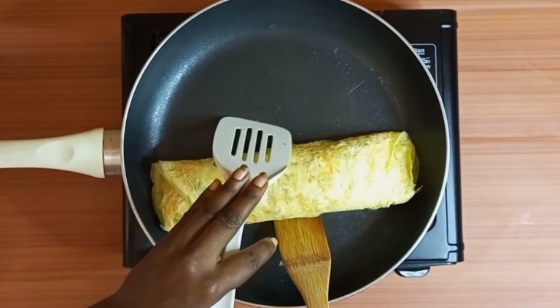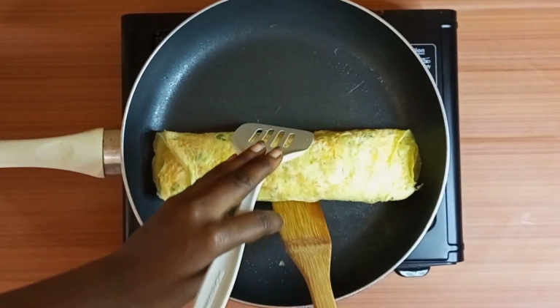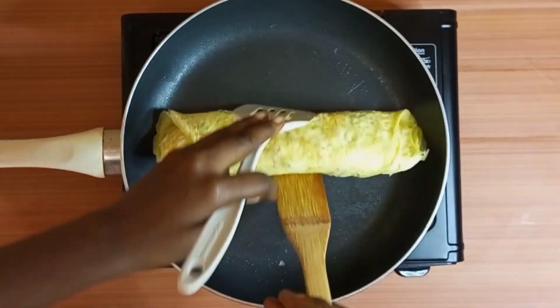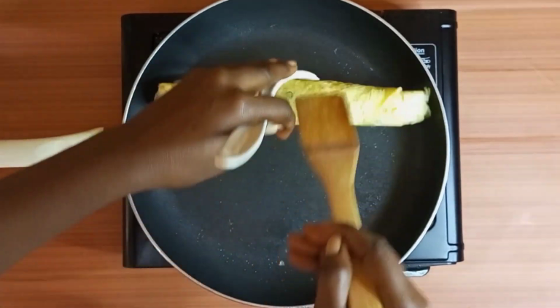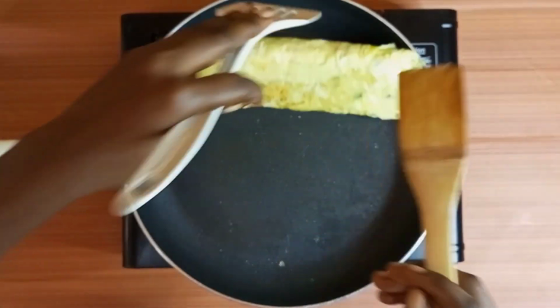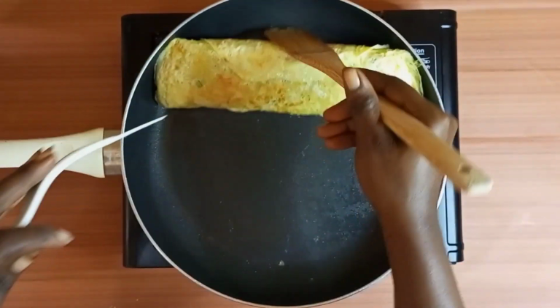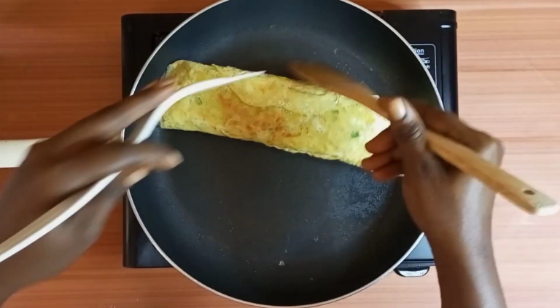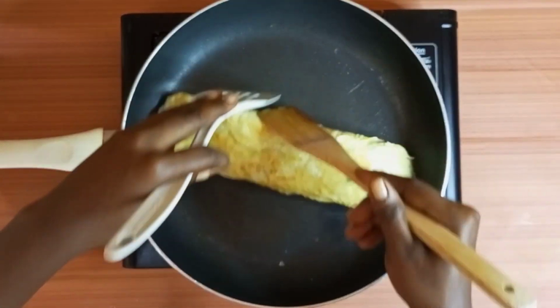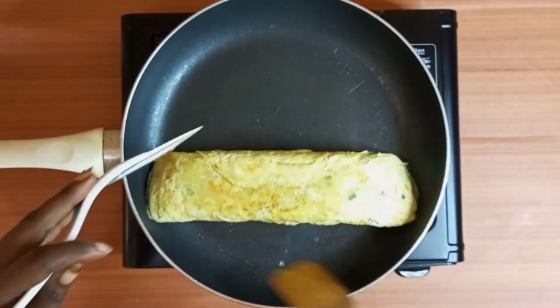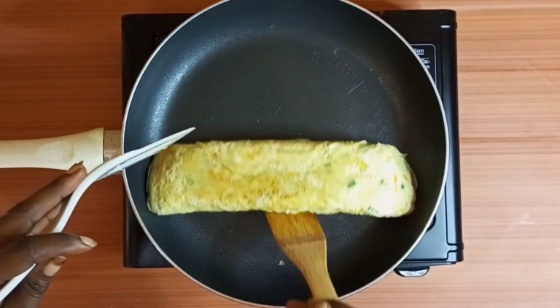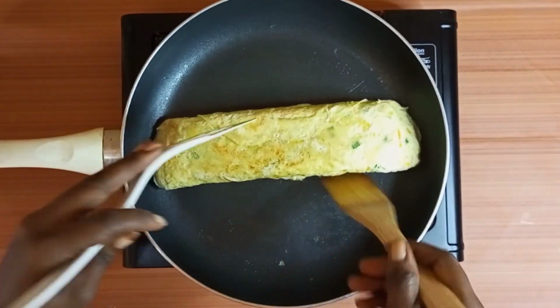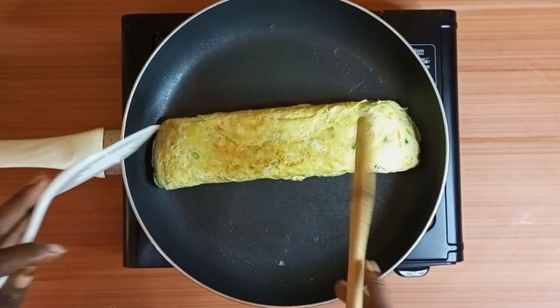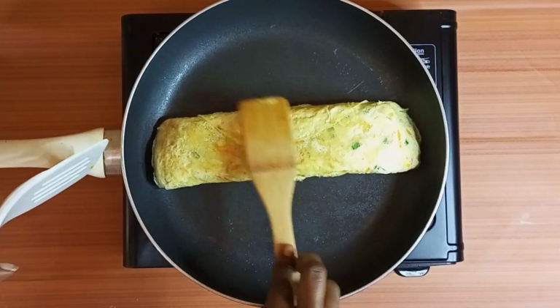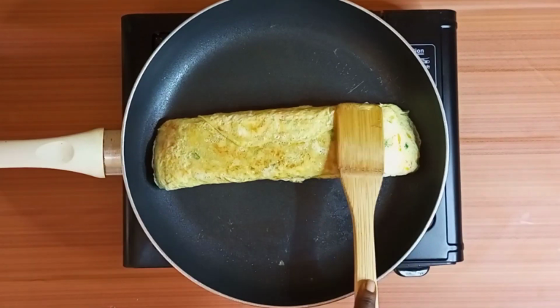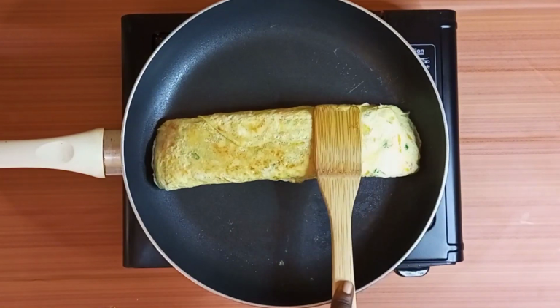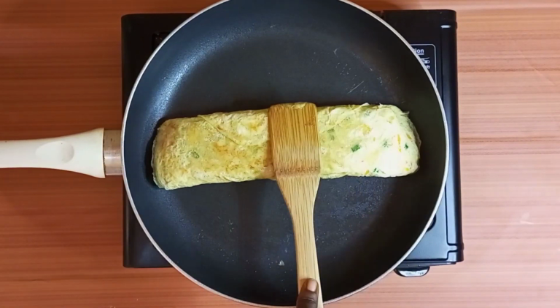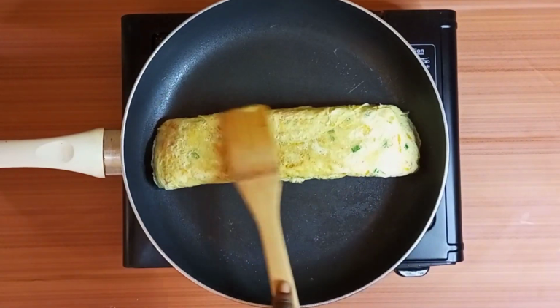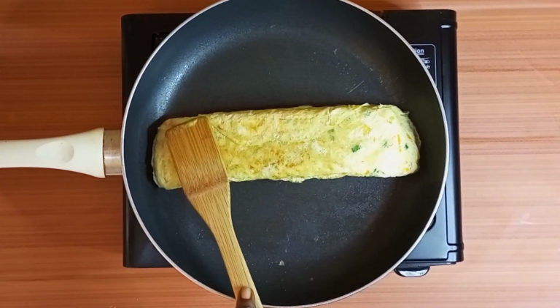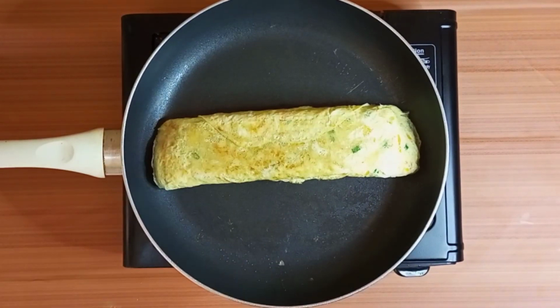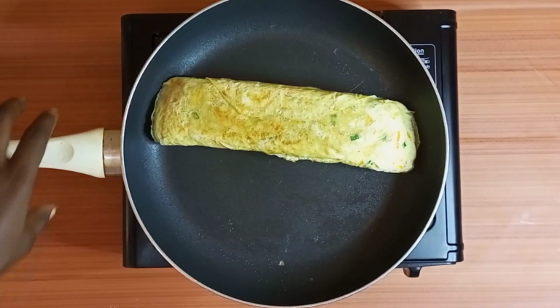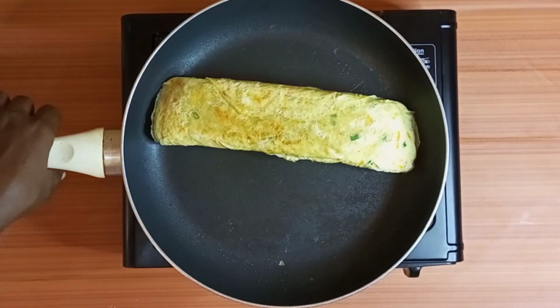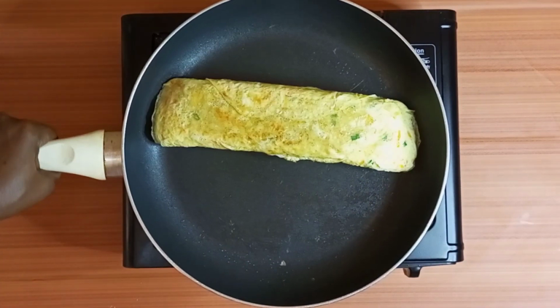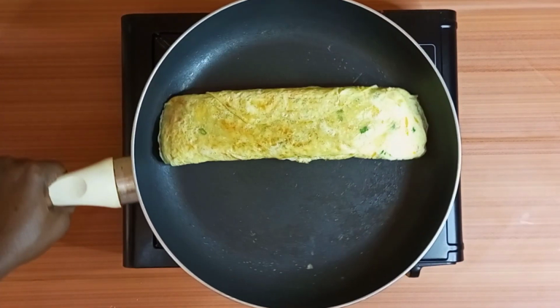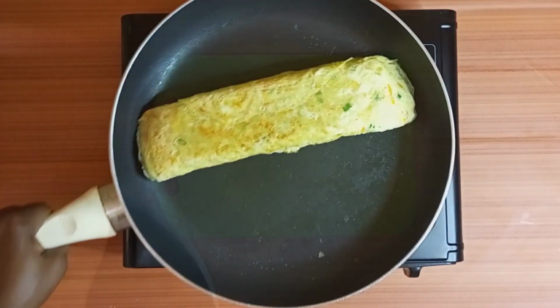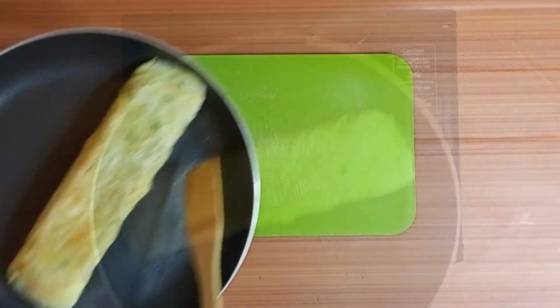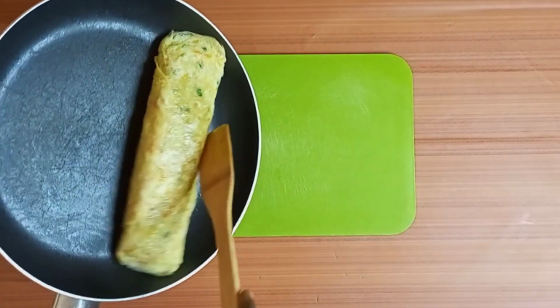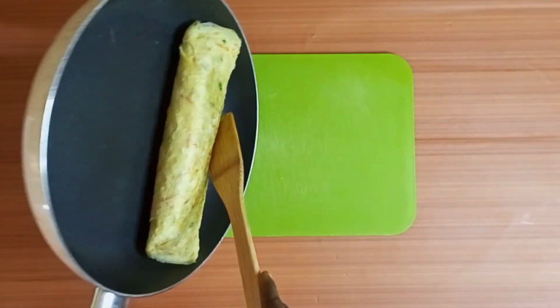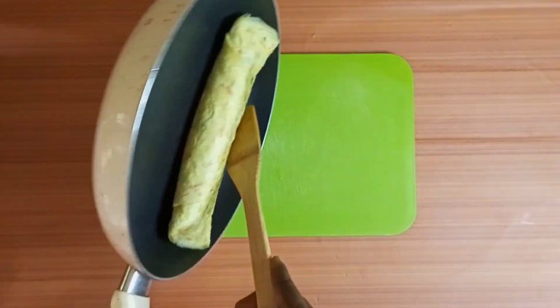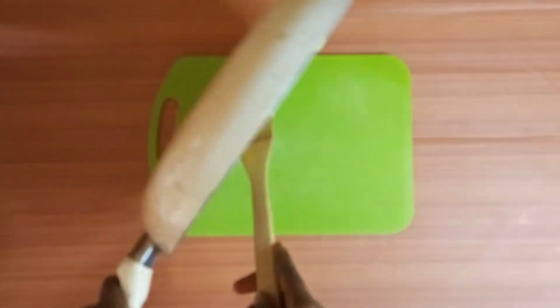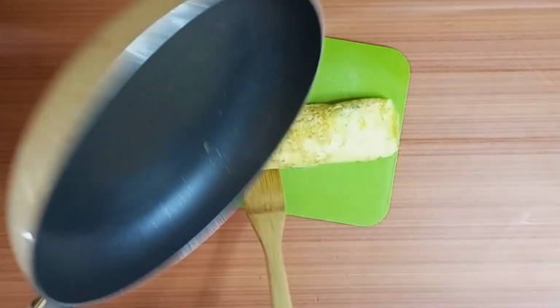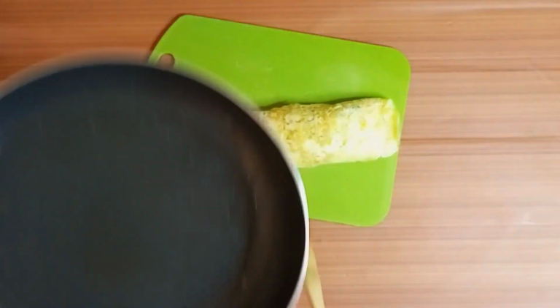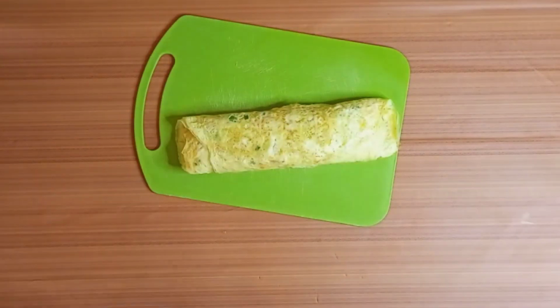Hello lovelies, look at that beautiful egg roll we just made. No breaks — everything is on point. Voila, there you go.